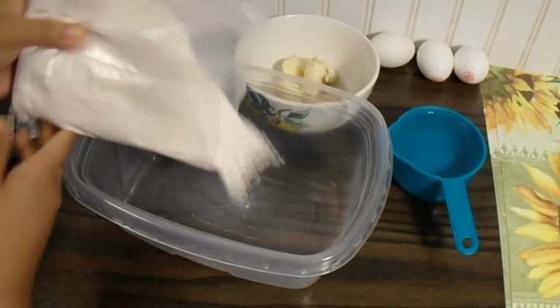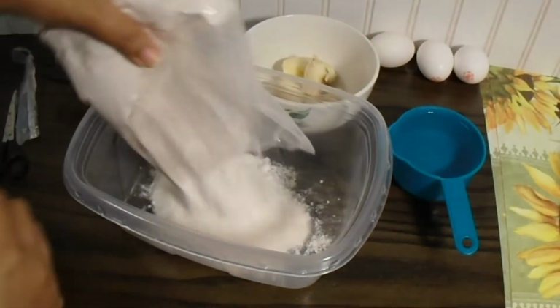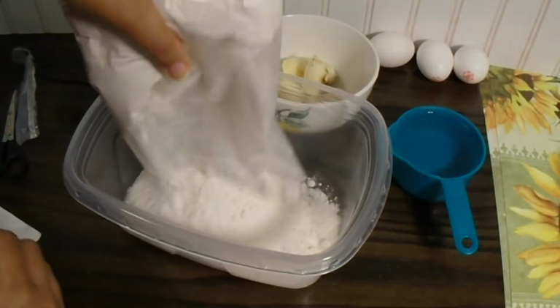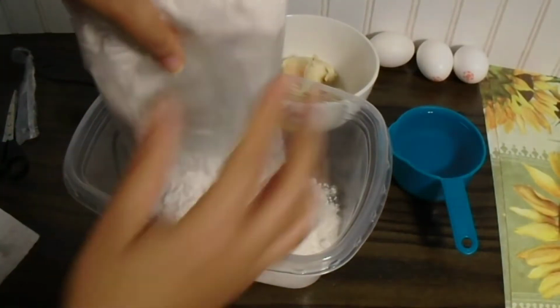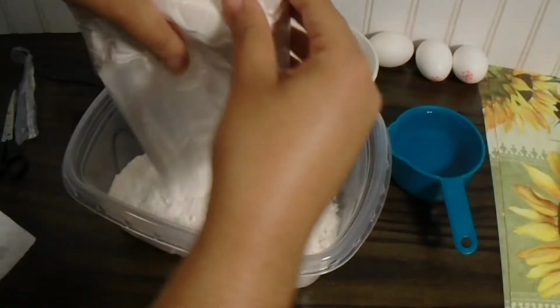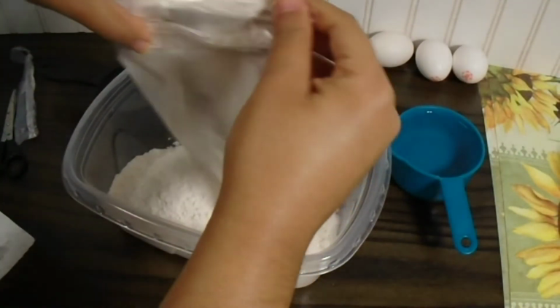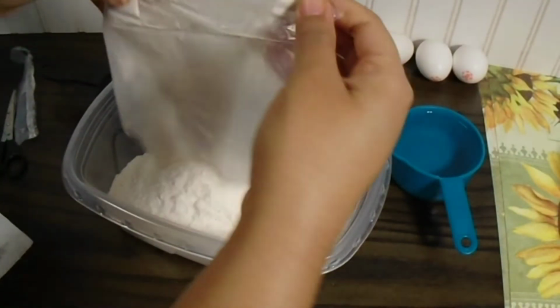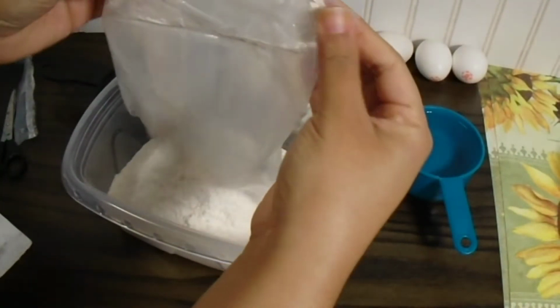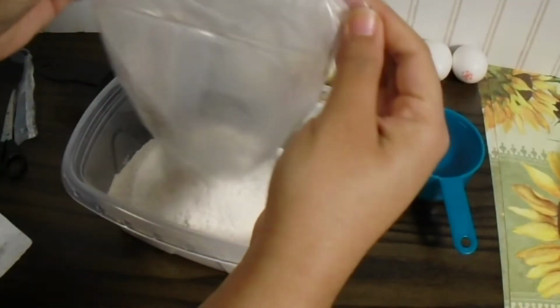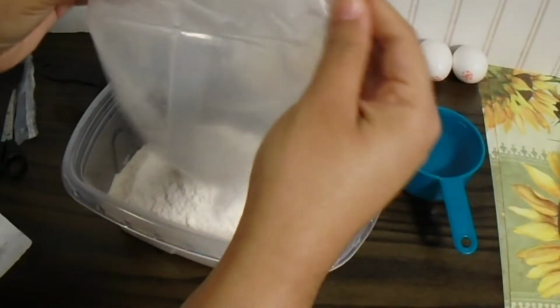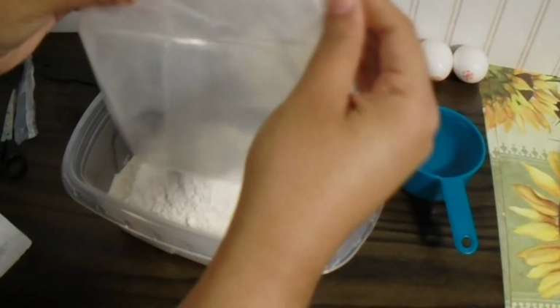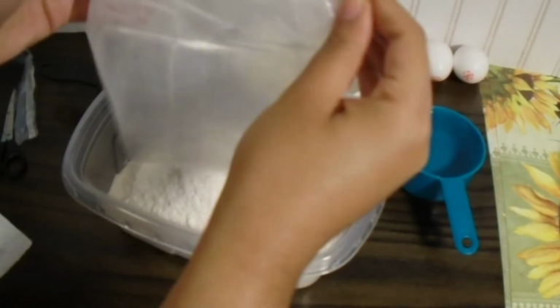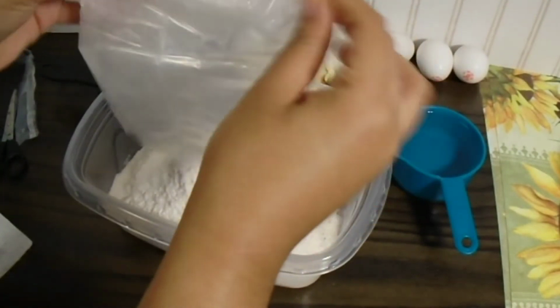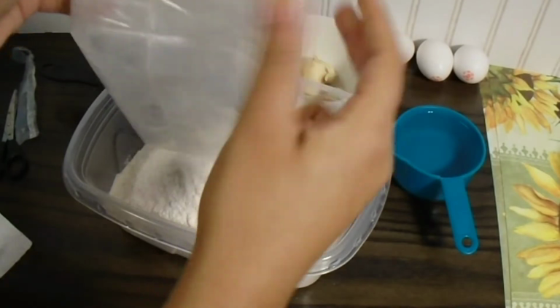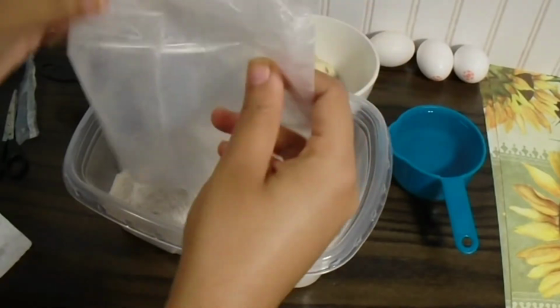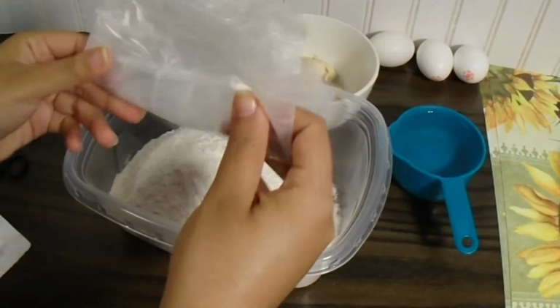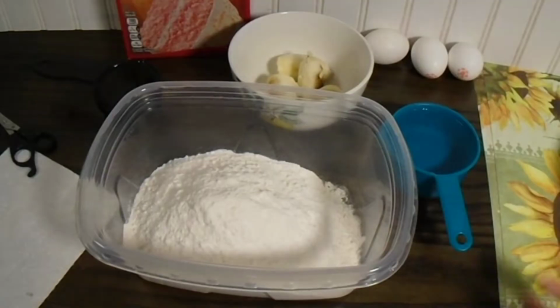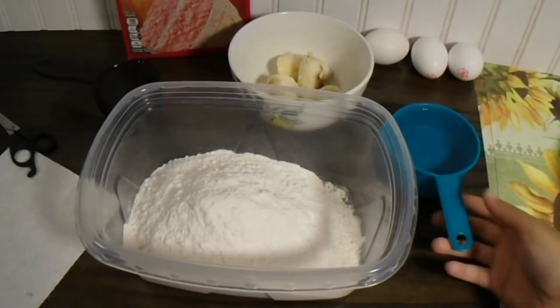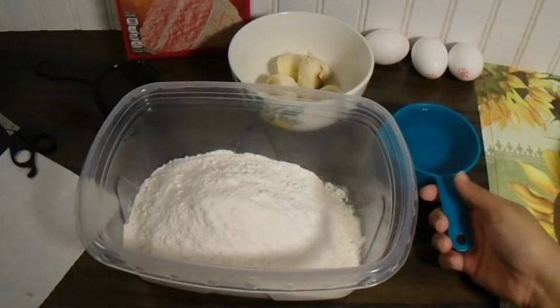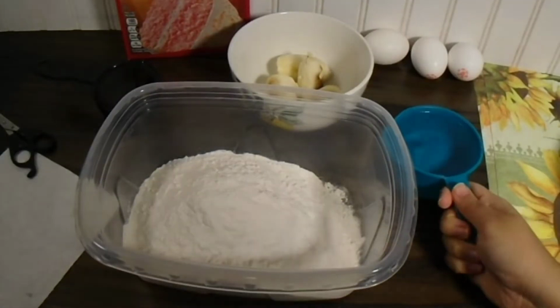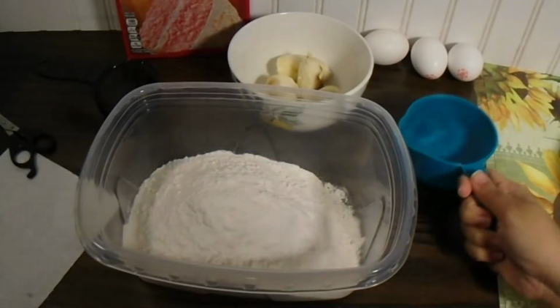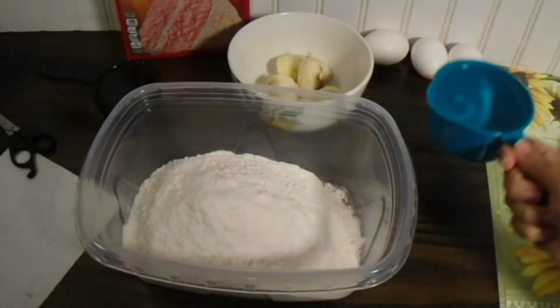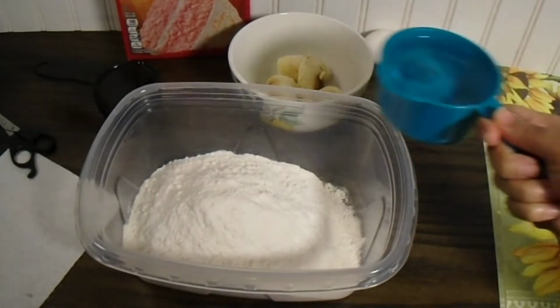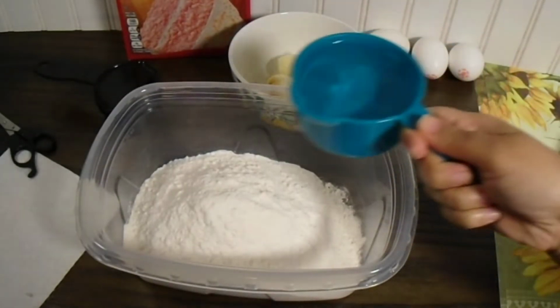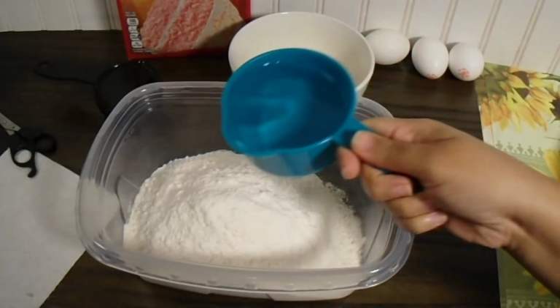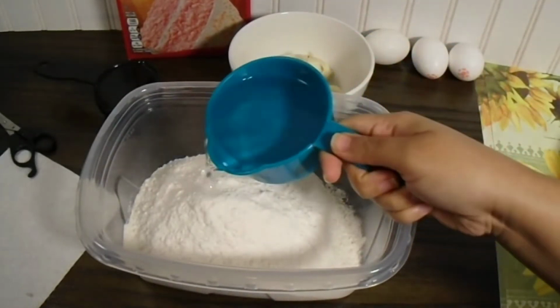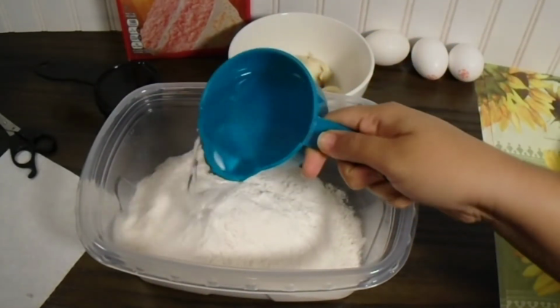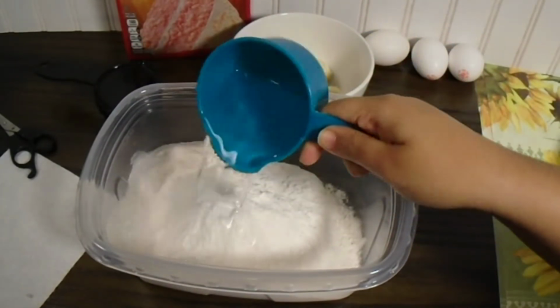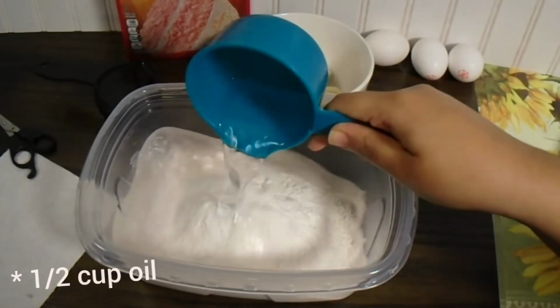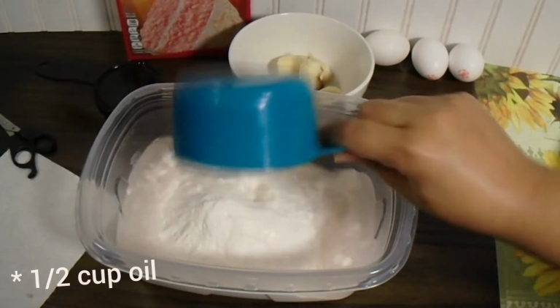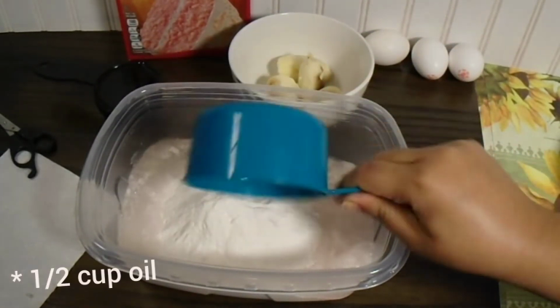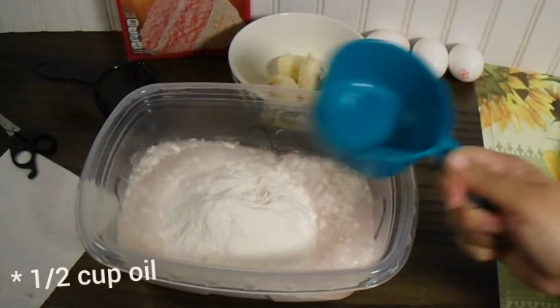You're just going to need any flavored cake mix that you want and just prepare it the same way that it says on the back of the box, which is just going to be 1 cup of water, 3 eggs, and 1/4 cup of oil.